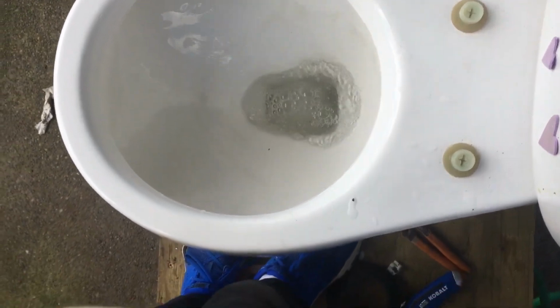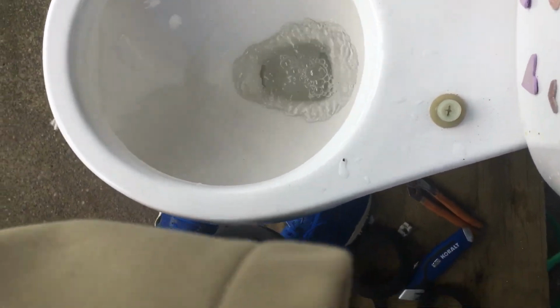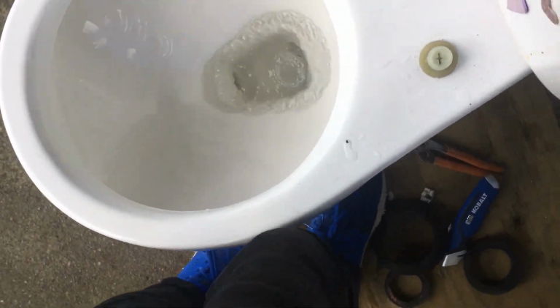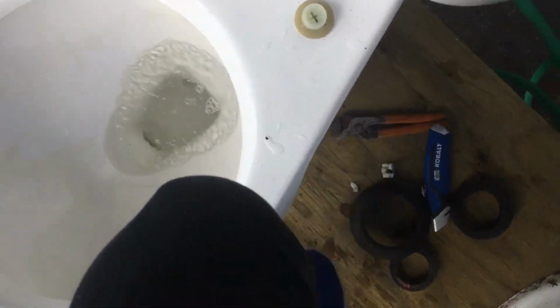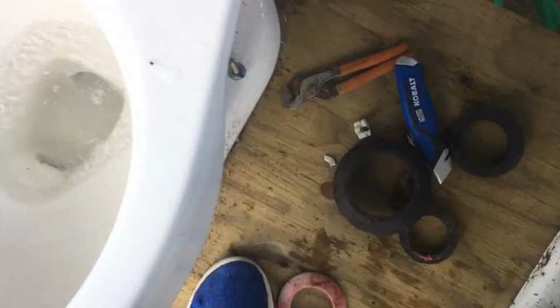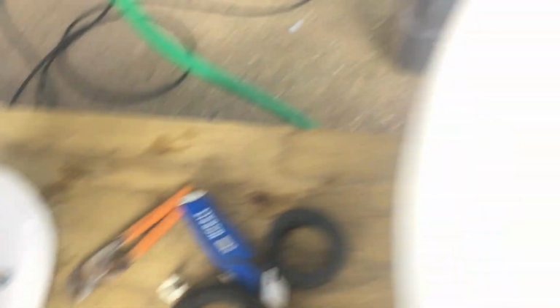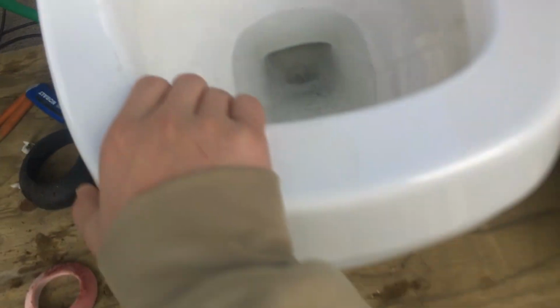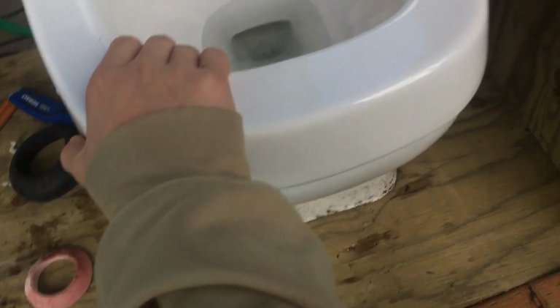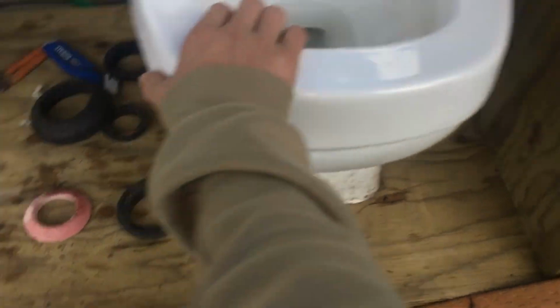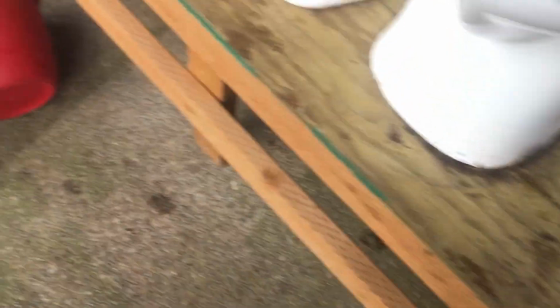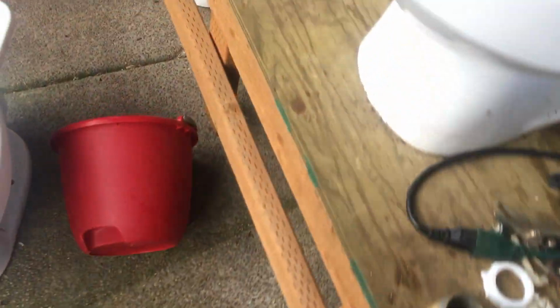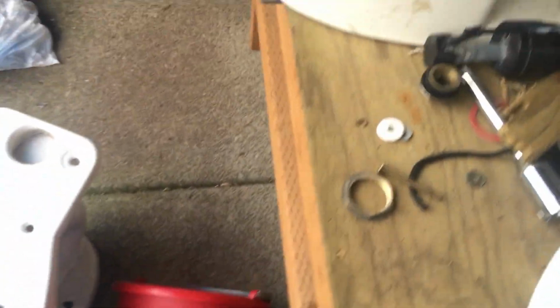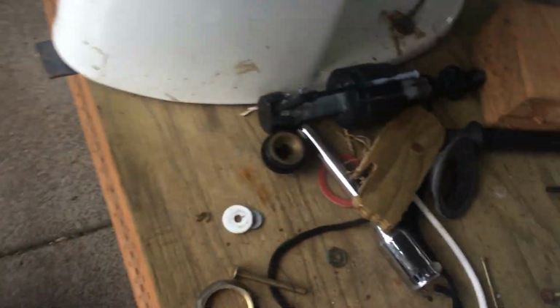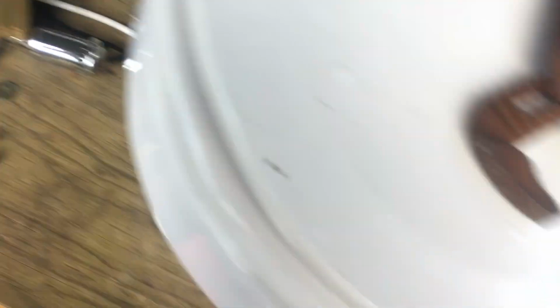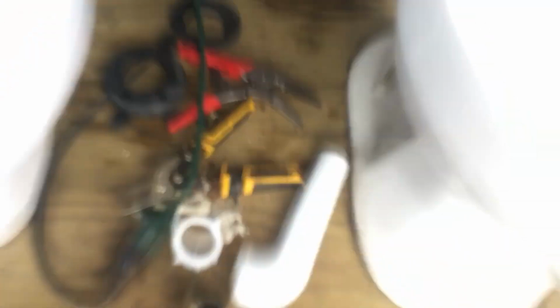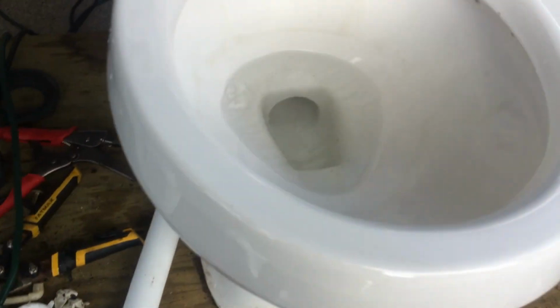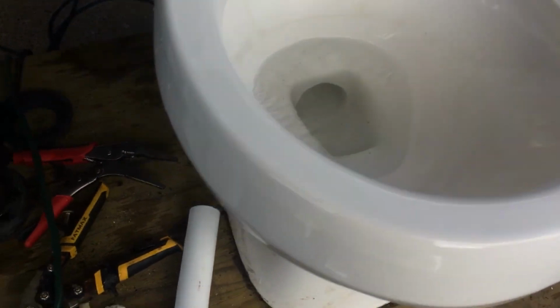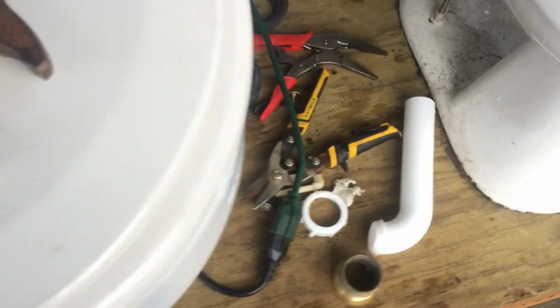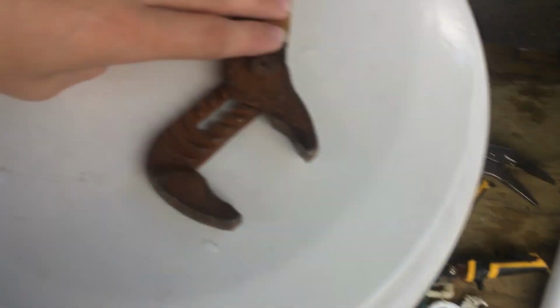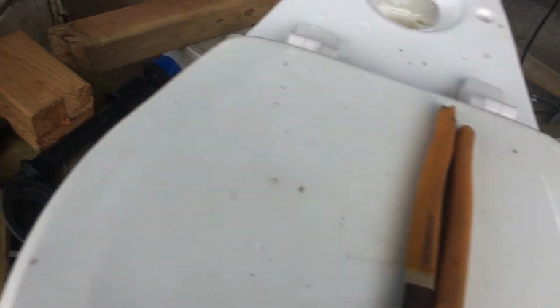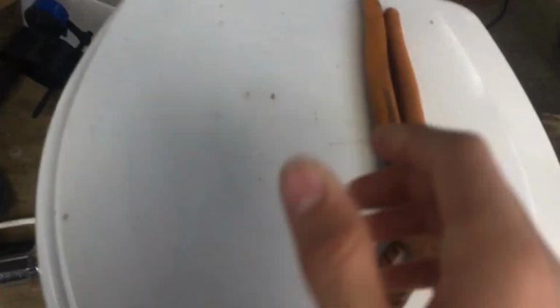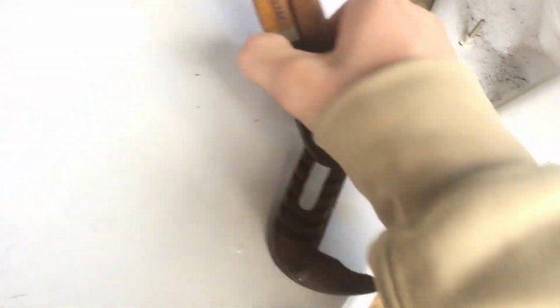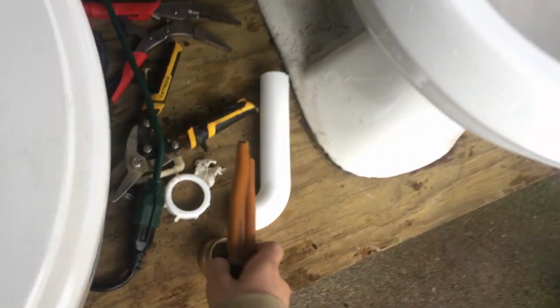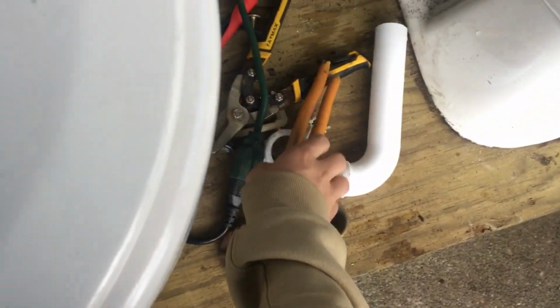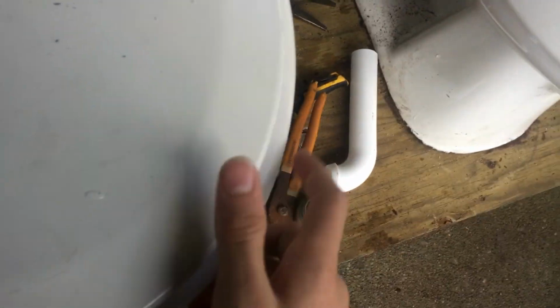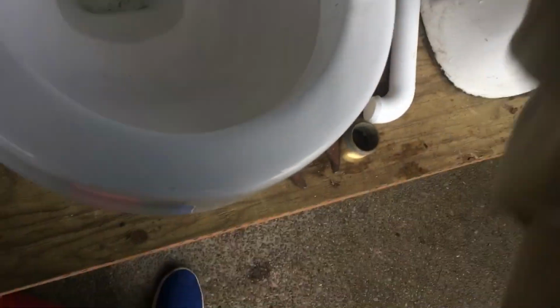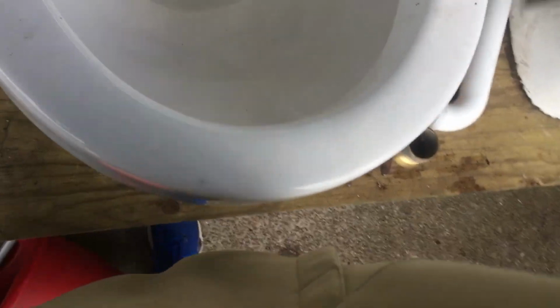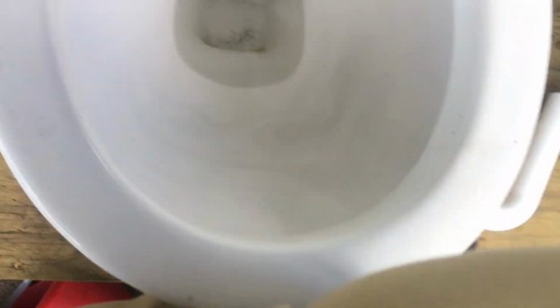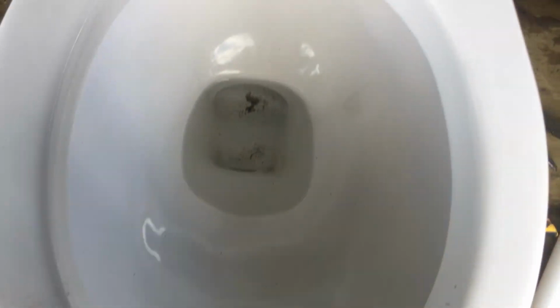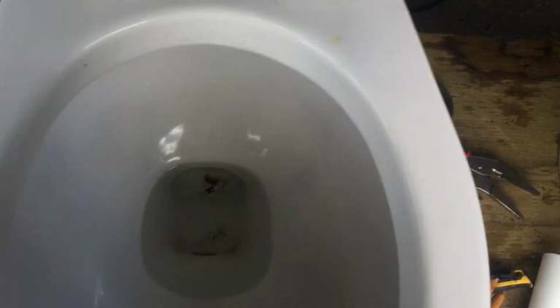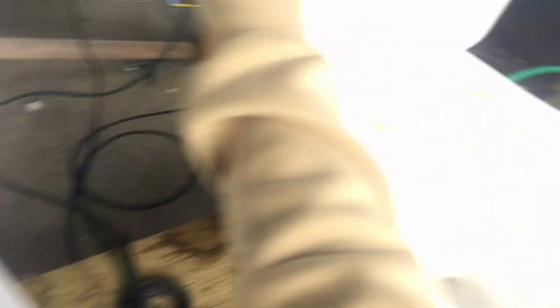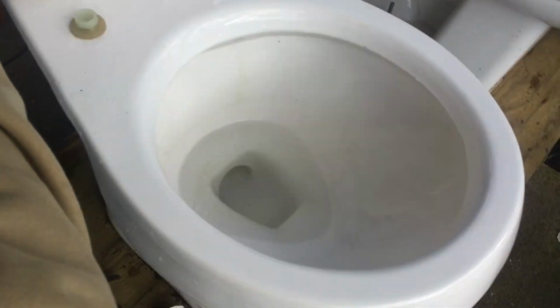Oh wow, that didn't clog — surprisingly. But see, now that there's paper towels in there, when I flush it, it's going to start a suction in these toilets, I'm assuming, from the air. But let's flush it and see what happens.